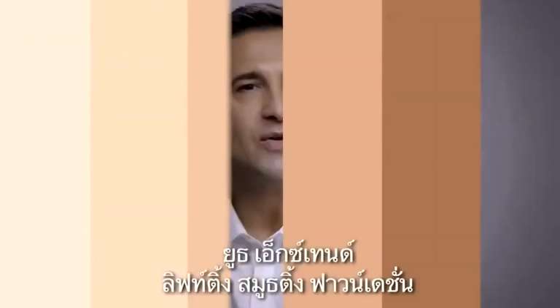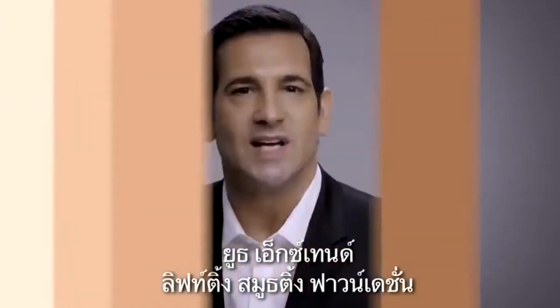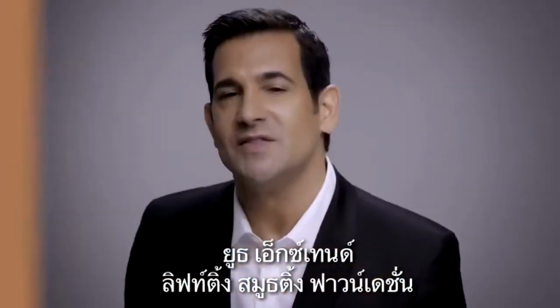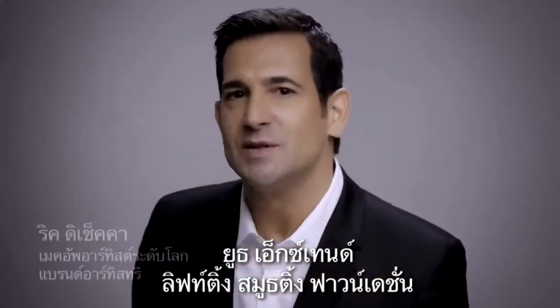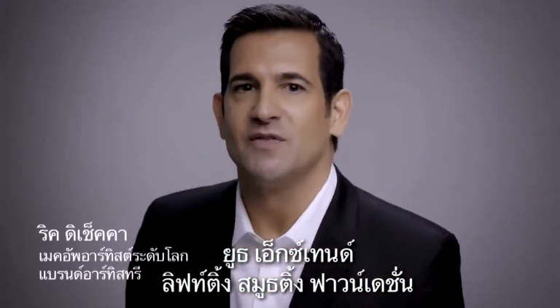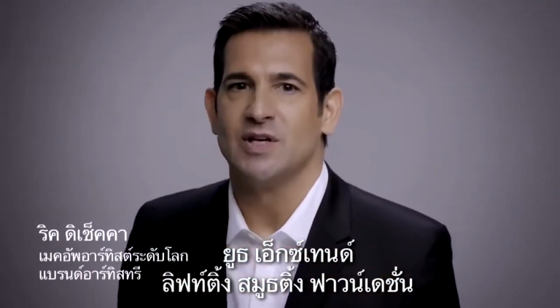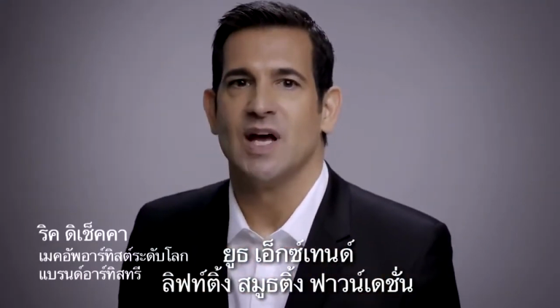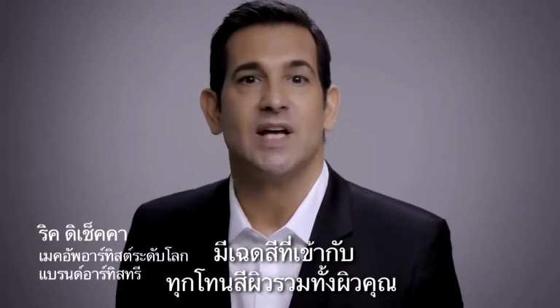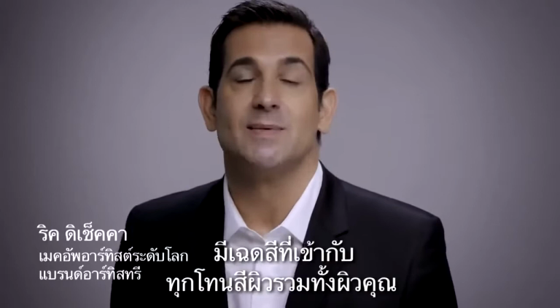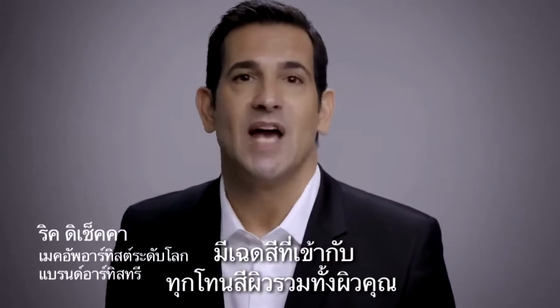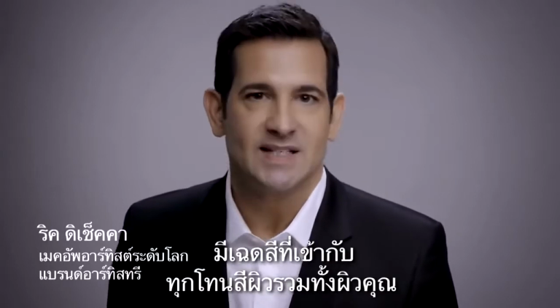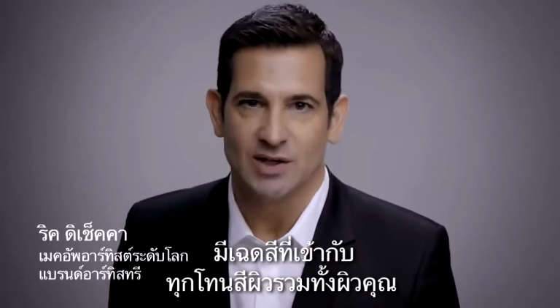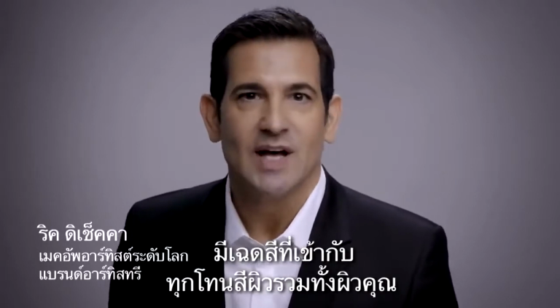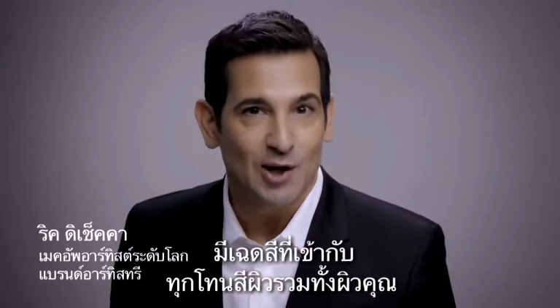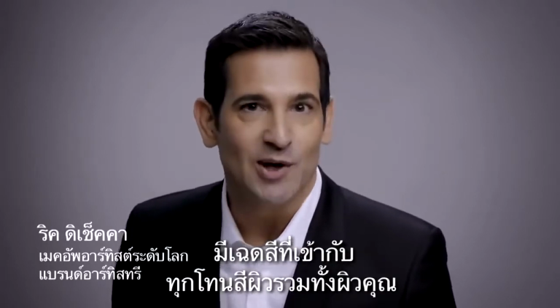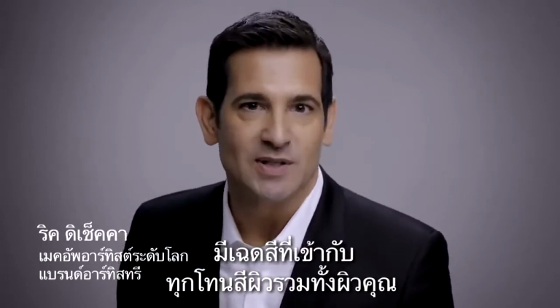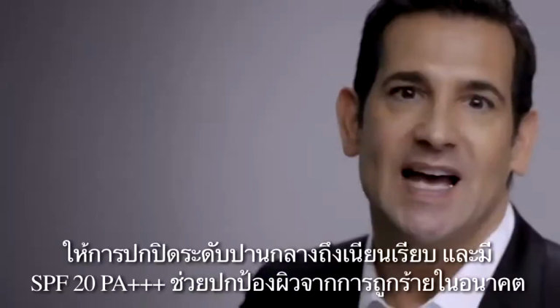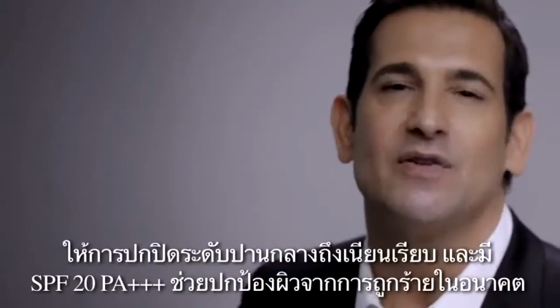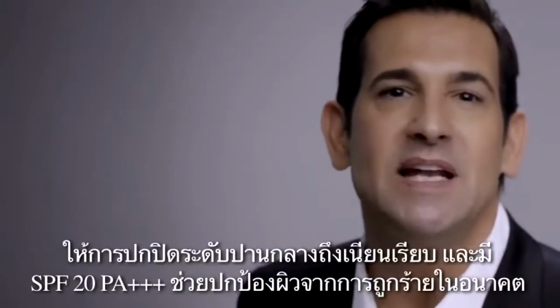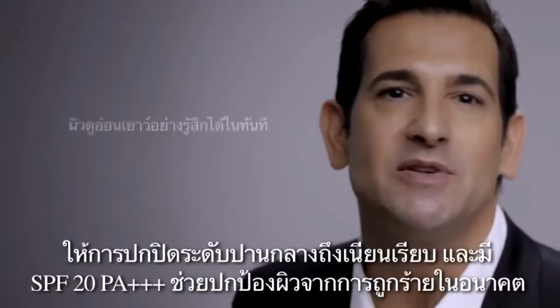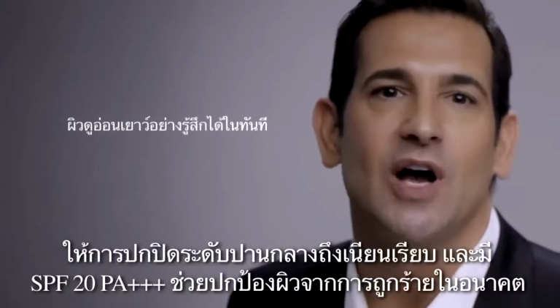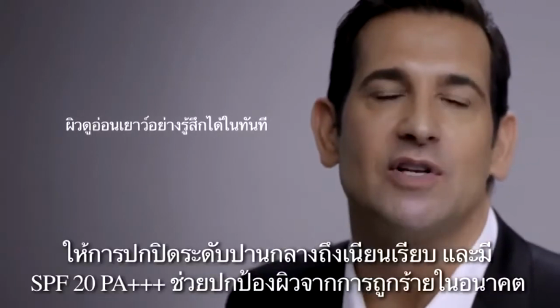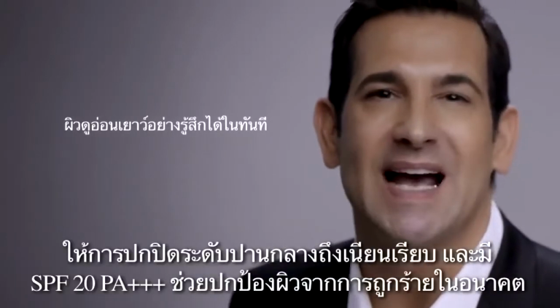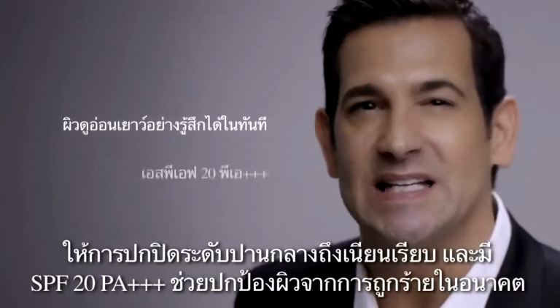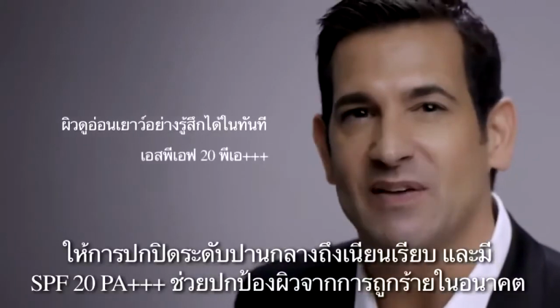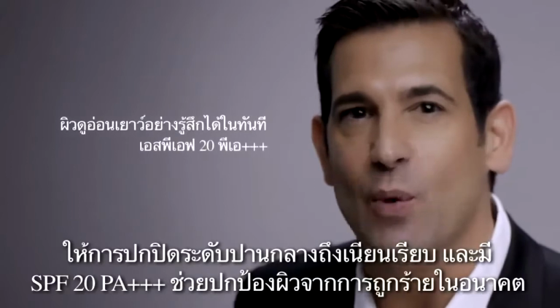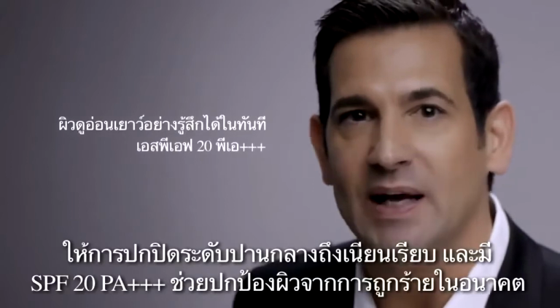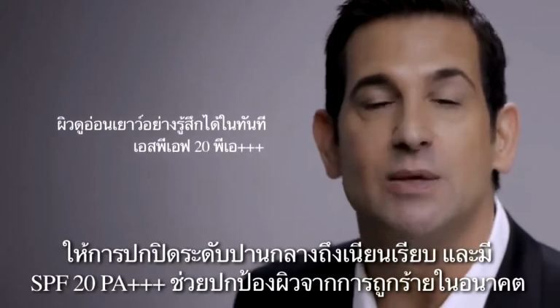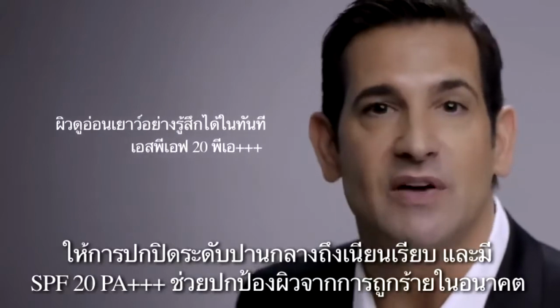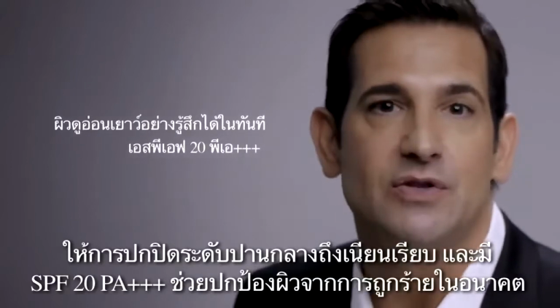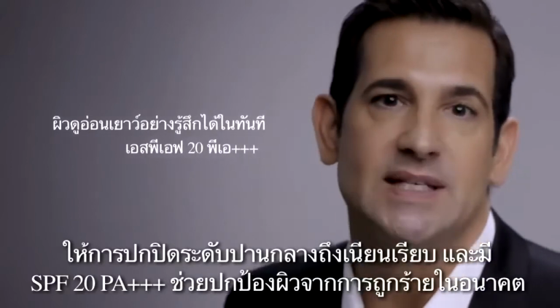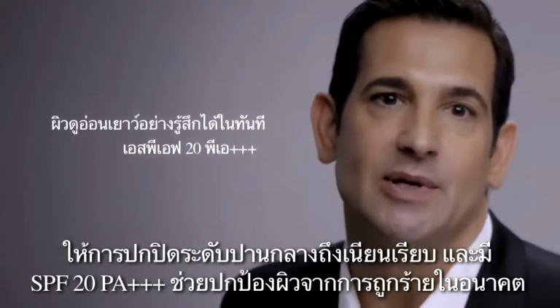Youth Xtend Lifting Smoothing Foundation has shades to match any skin tone, including yours. It offers medium to full coverage and has an SPF 20 to prevent future skin damage.